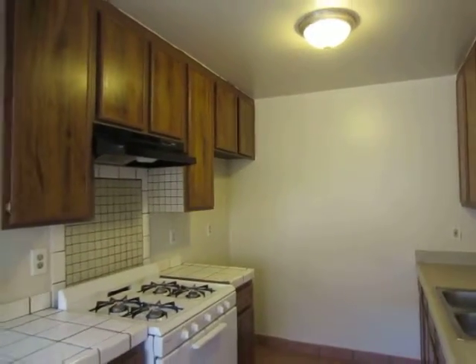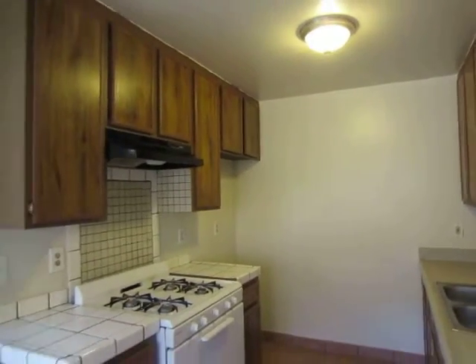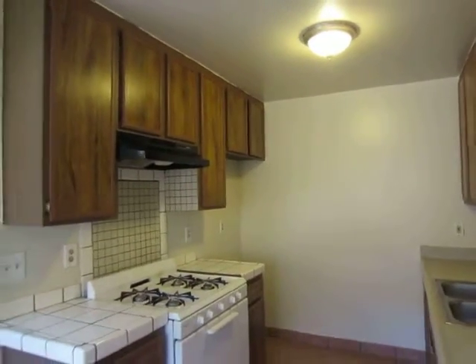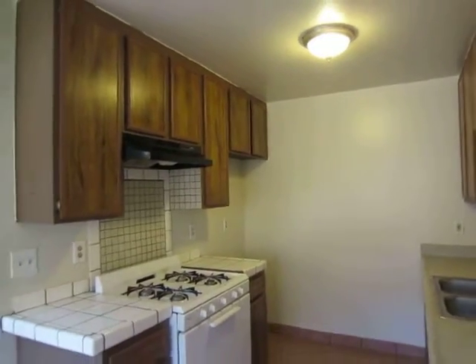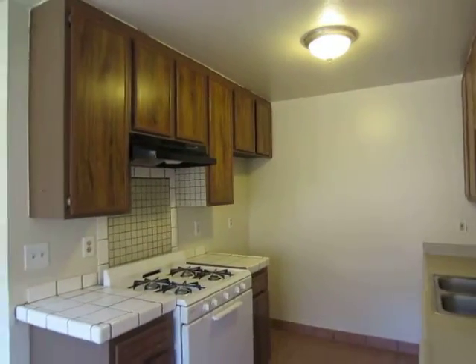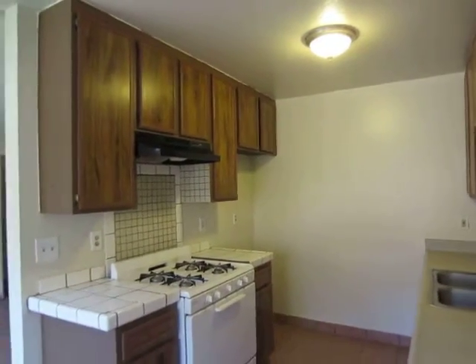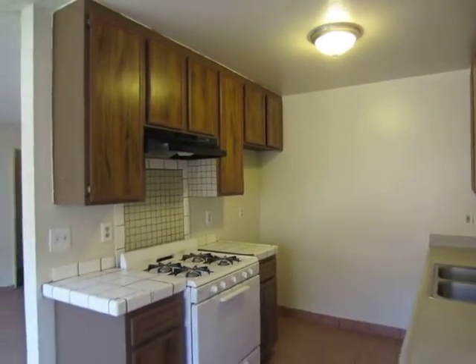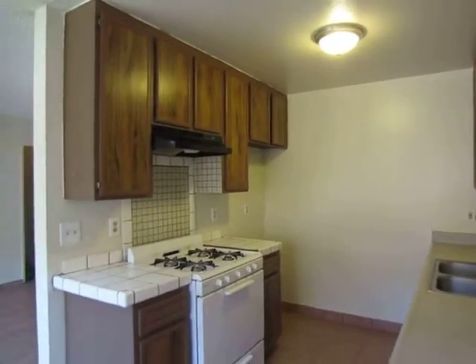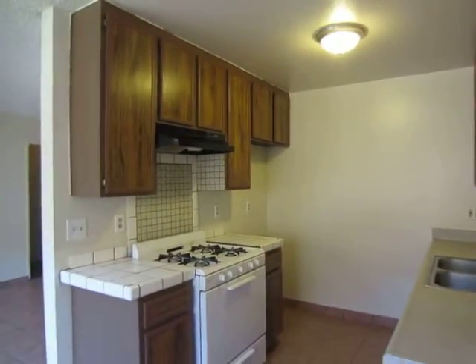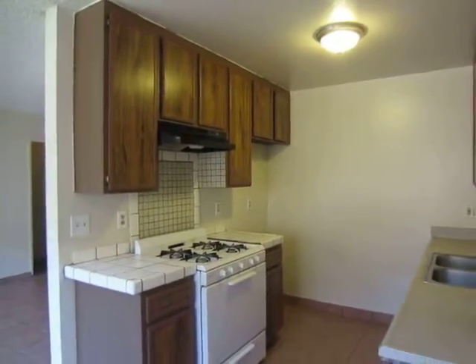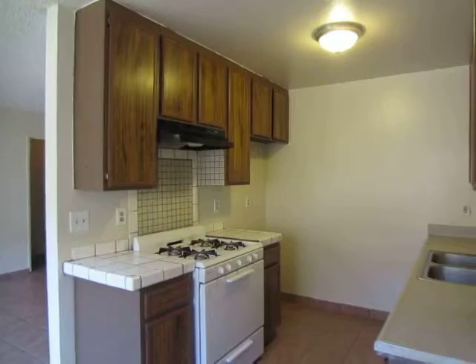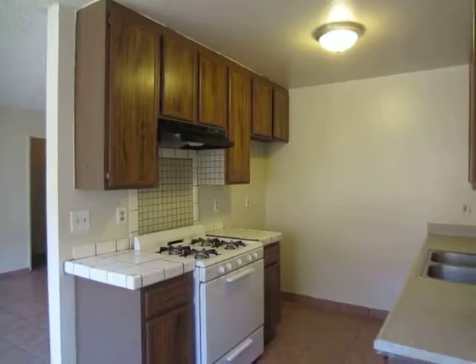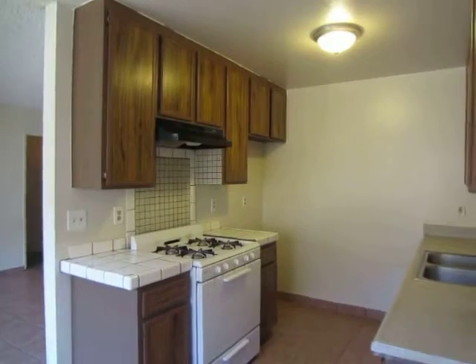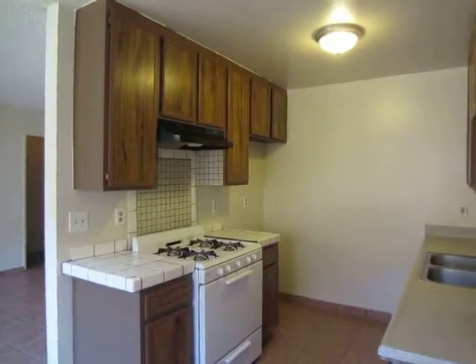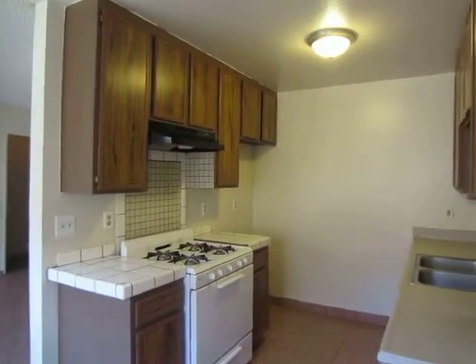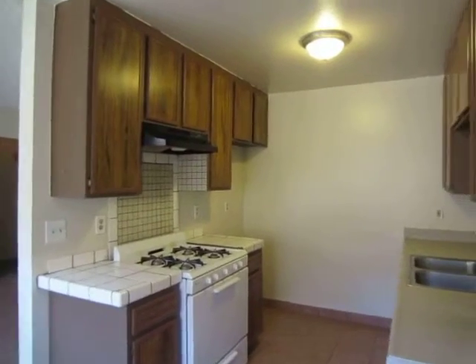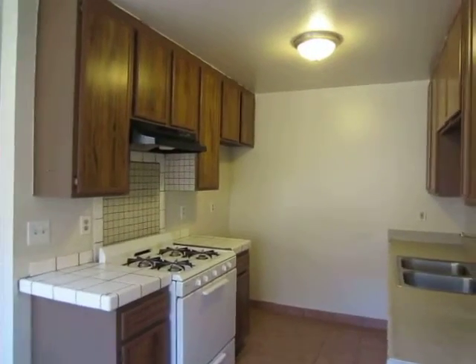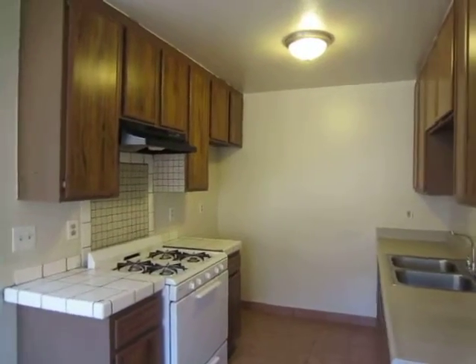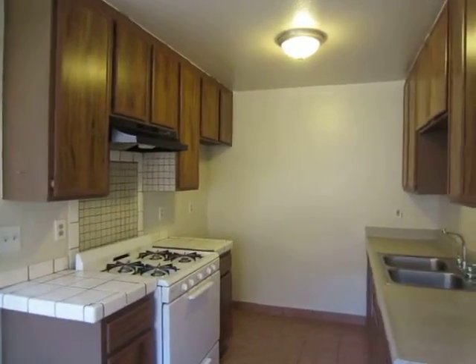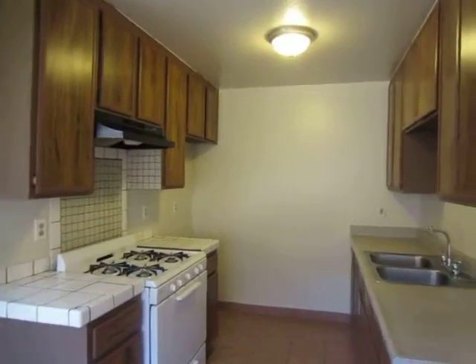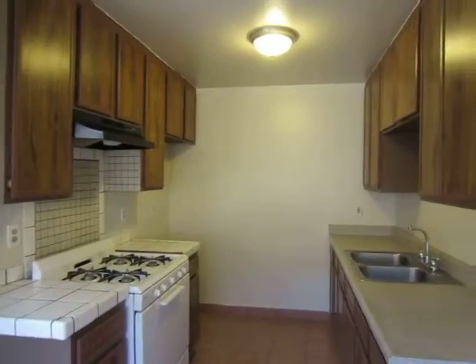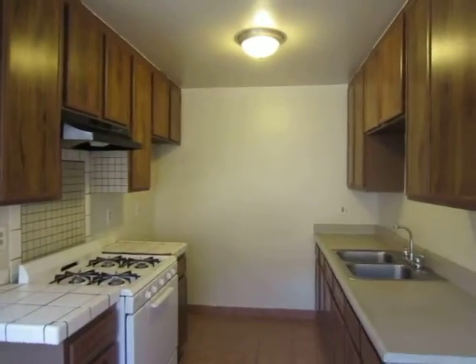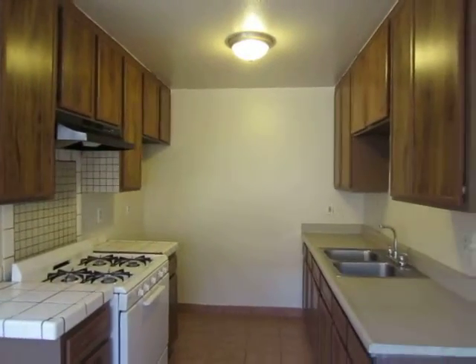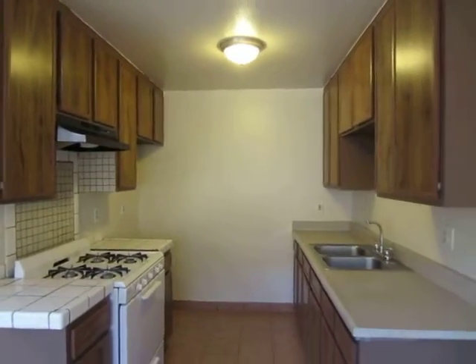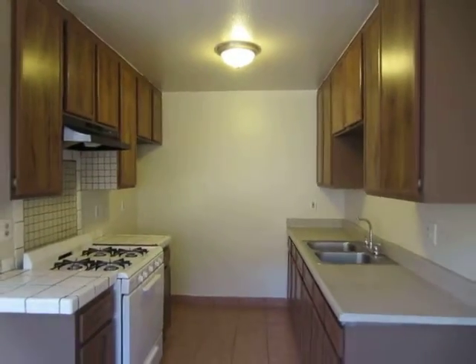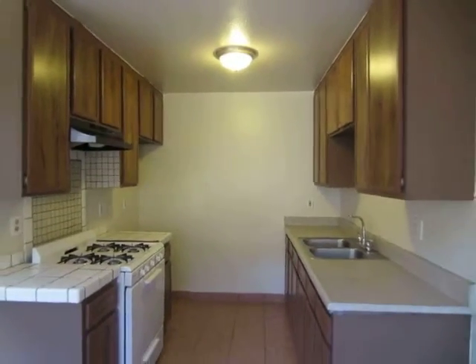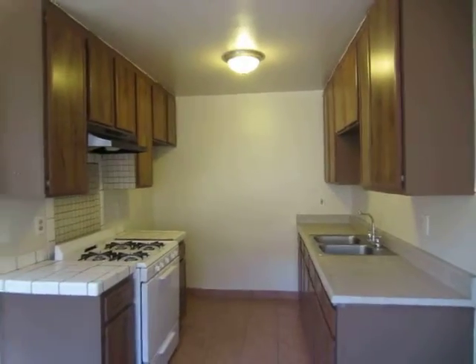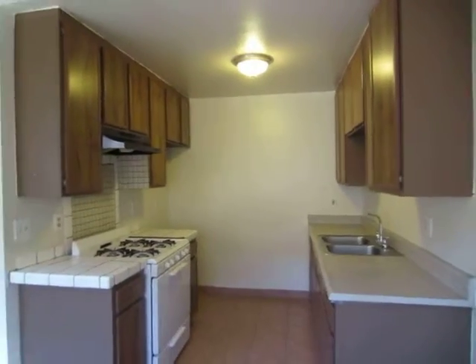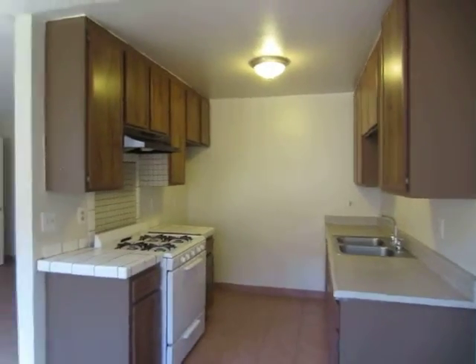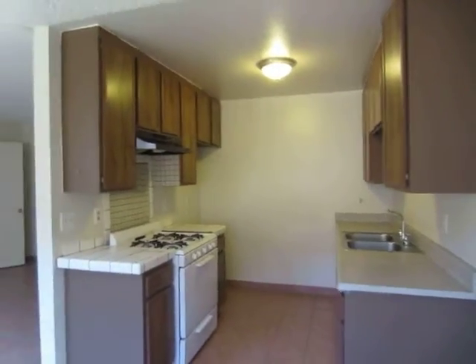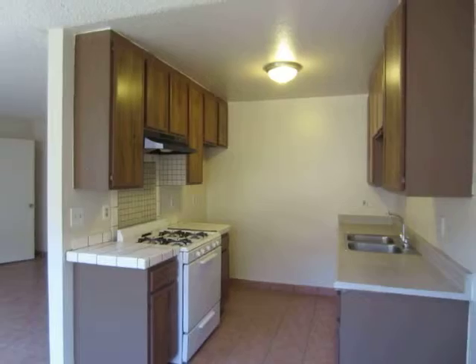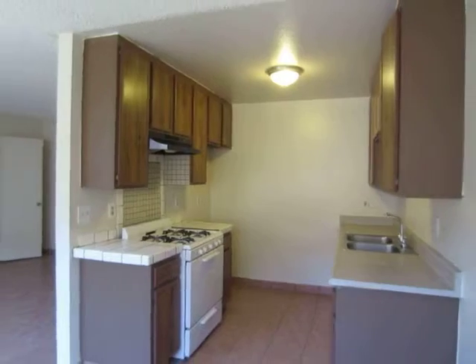The kitchen features classic tile countertops, includes a stove and oven, and has plenty of cabinet space.